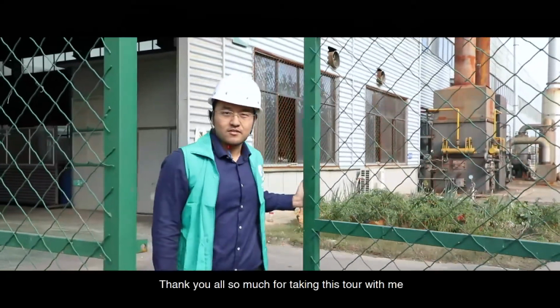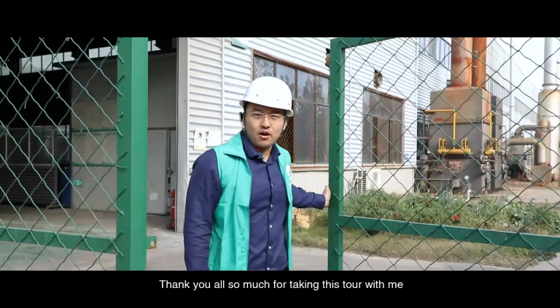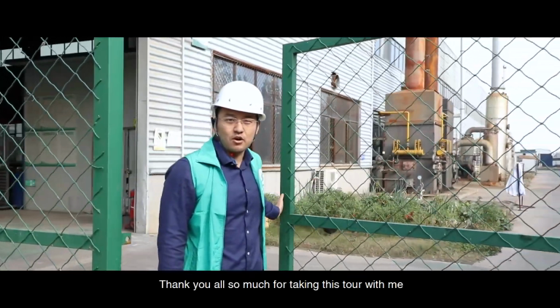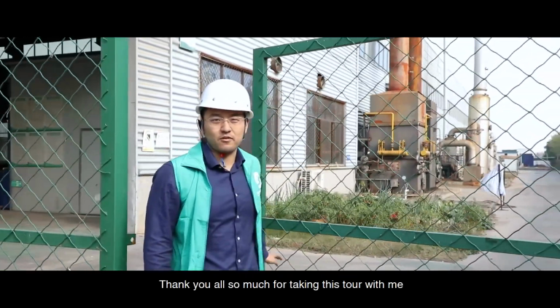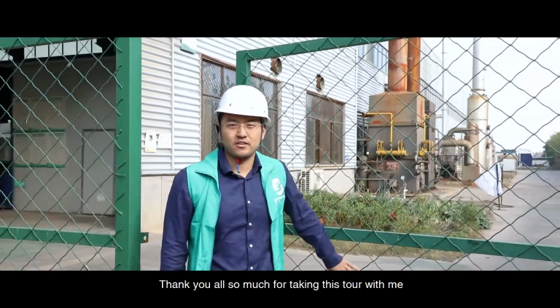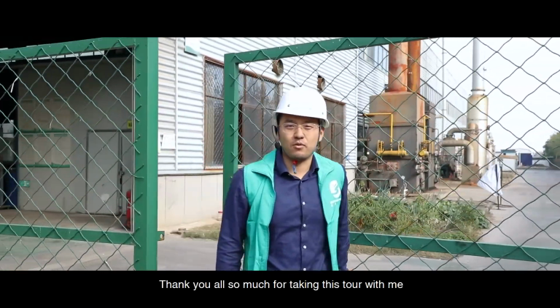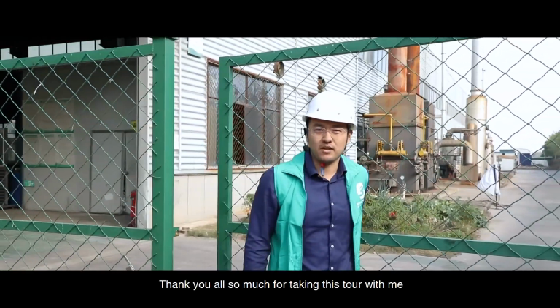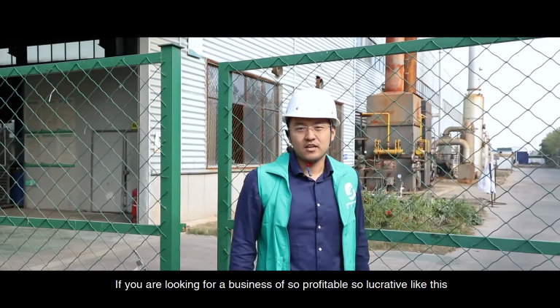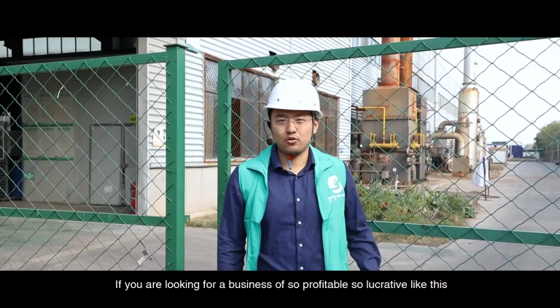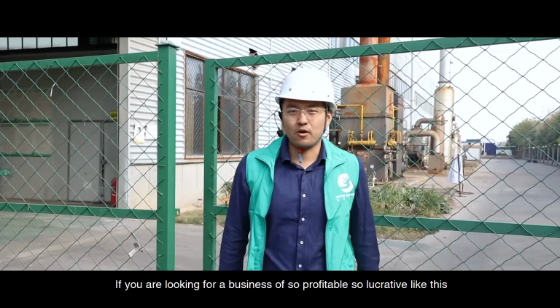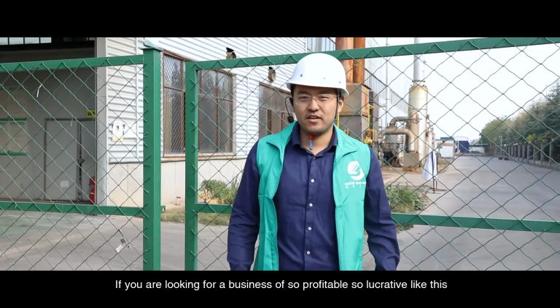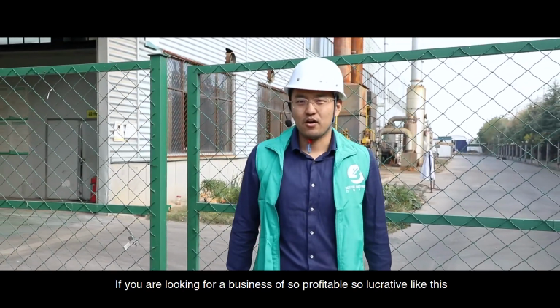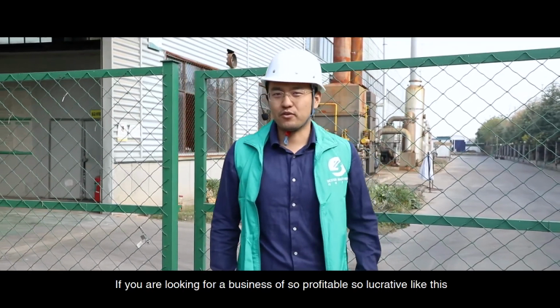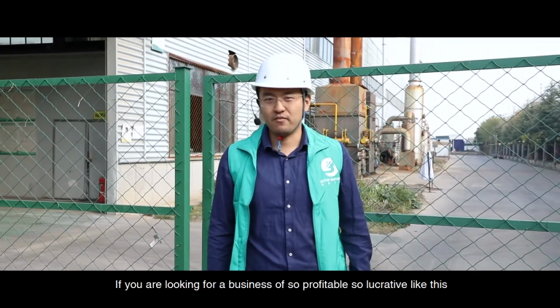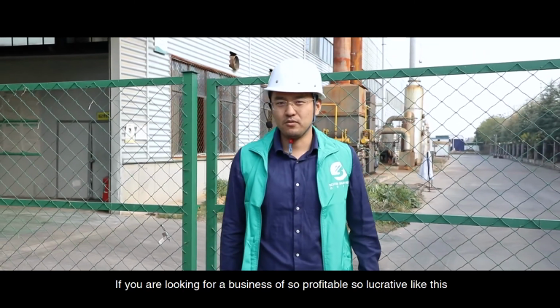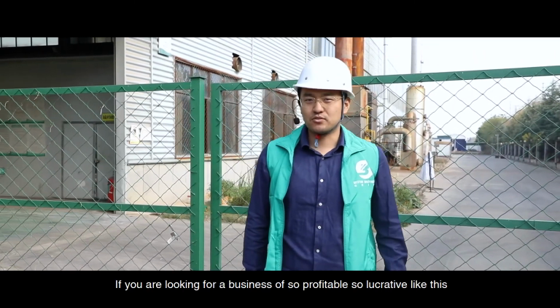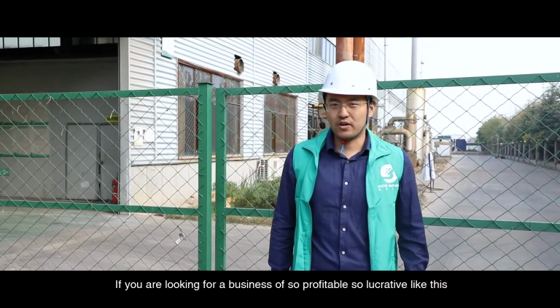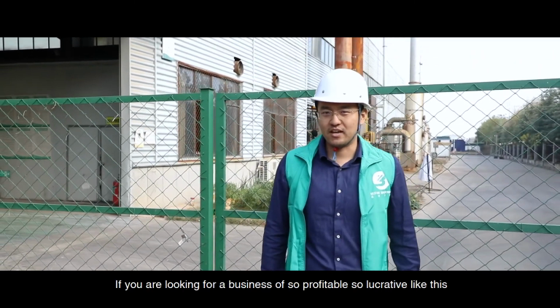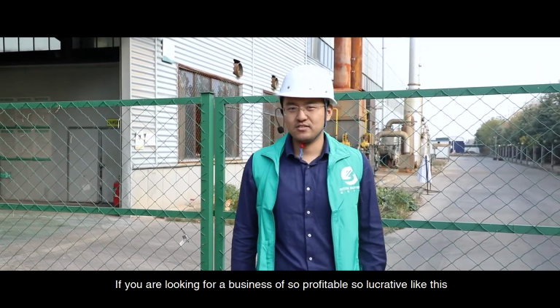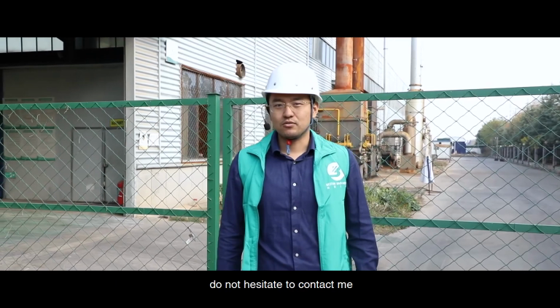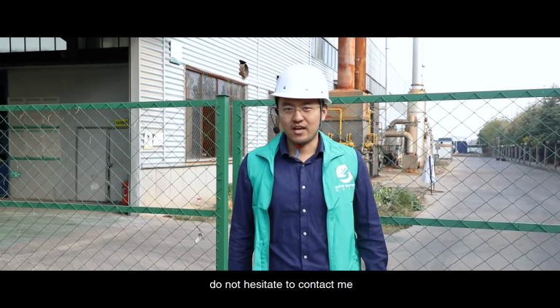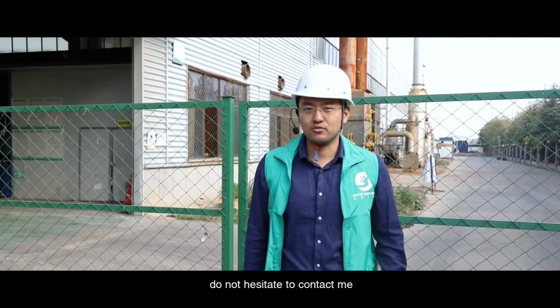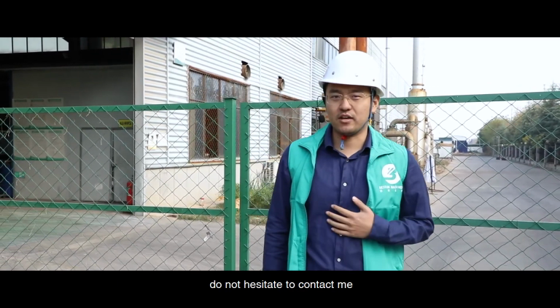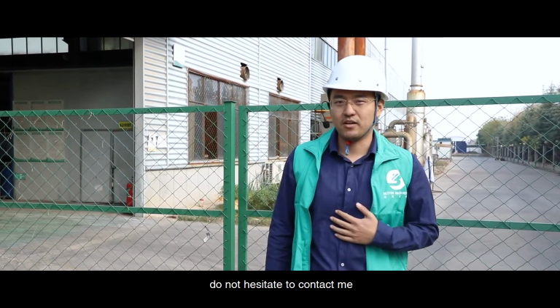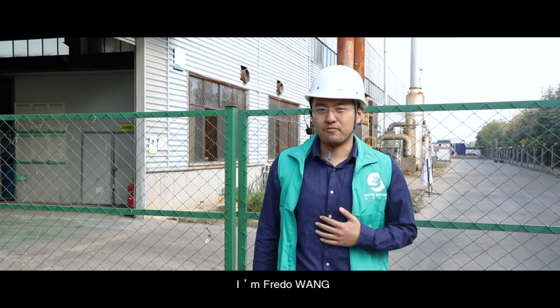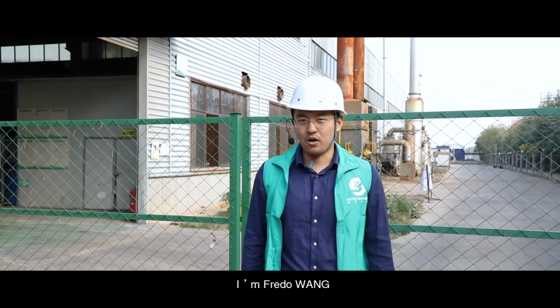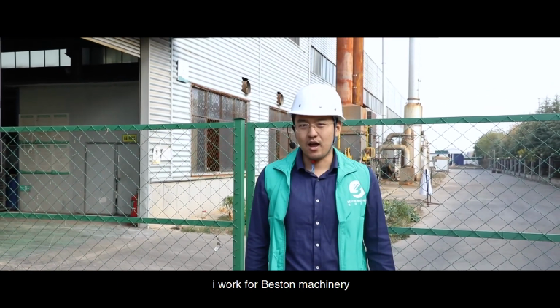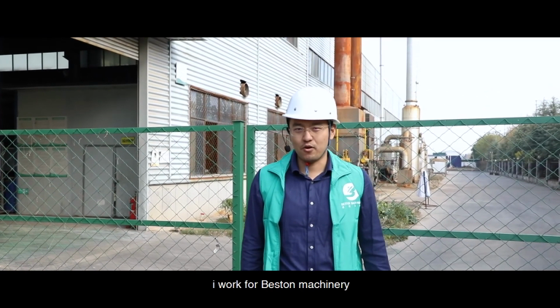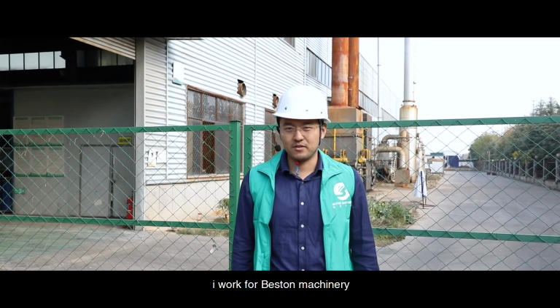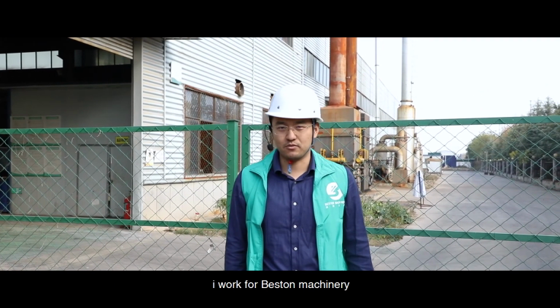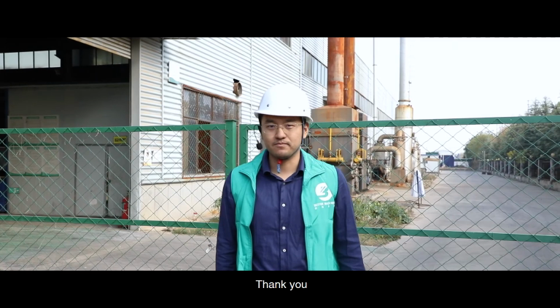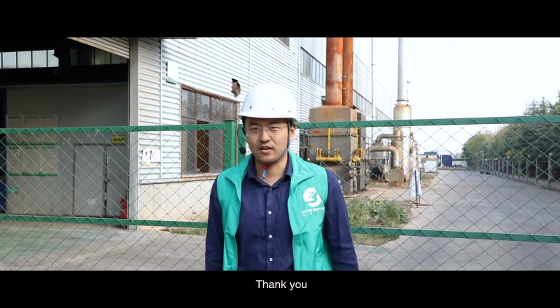Thank you all so much for taking this tour with me. If you are looking for a business that is profitable and lucrative like this, do not hesitate to contact me. I am Fred Wong and I work for Beston Machinery. Thank you.